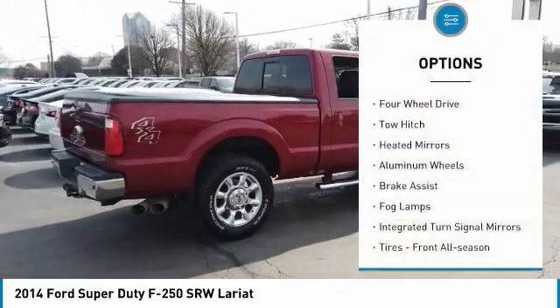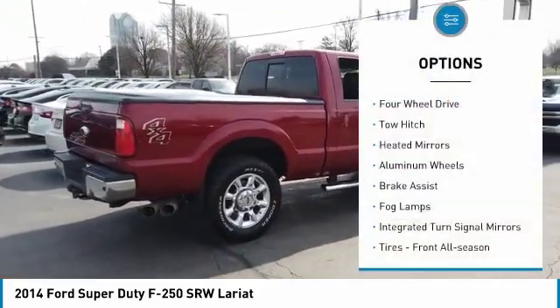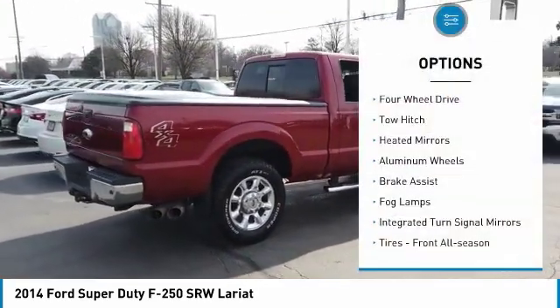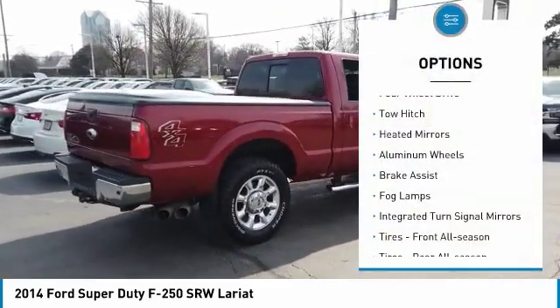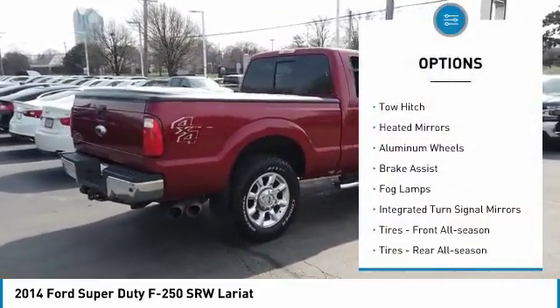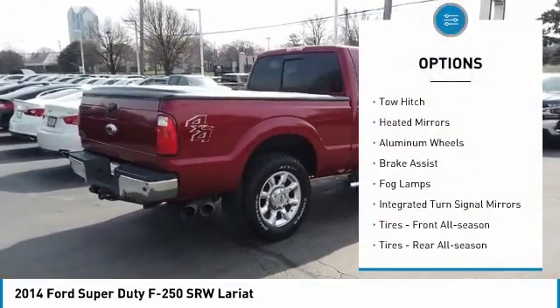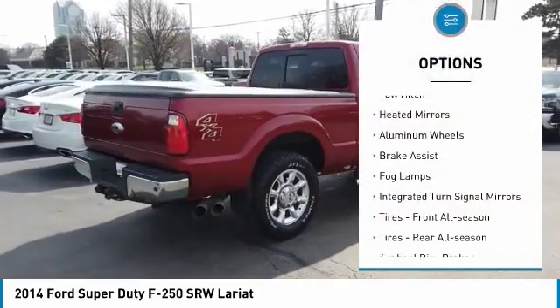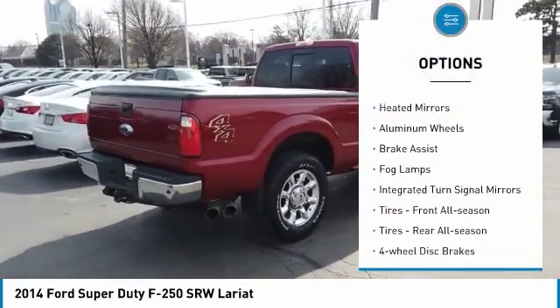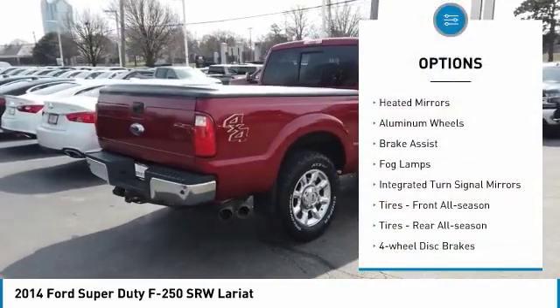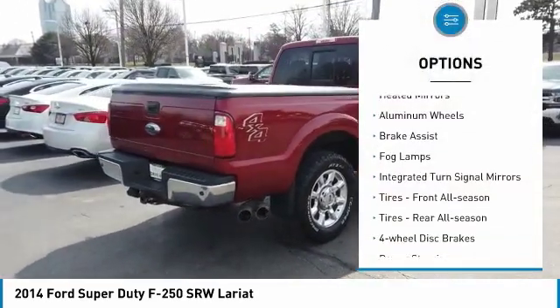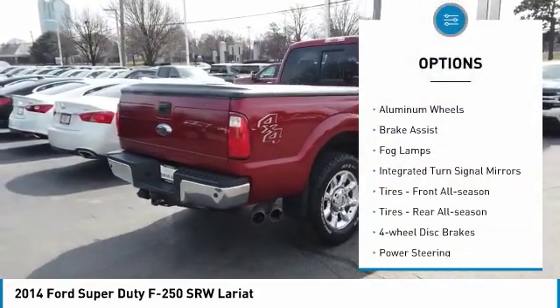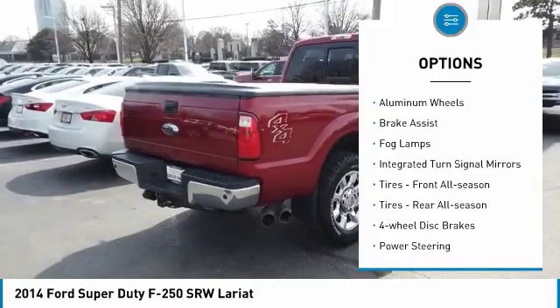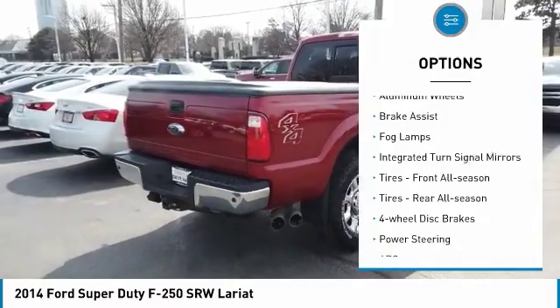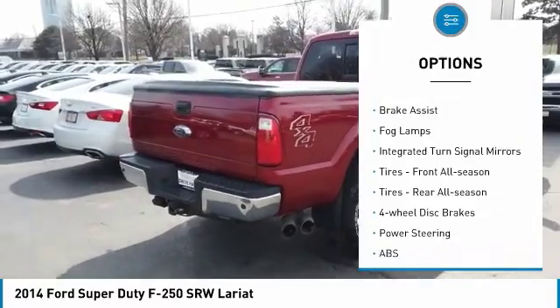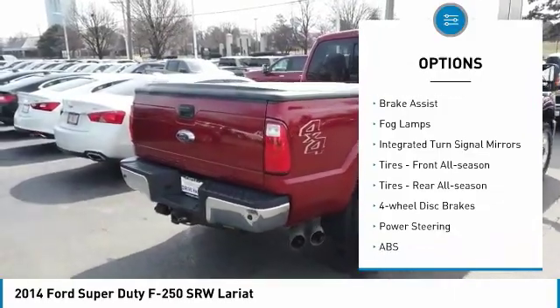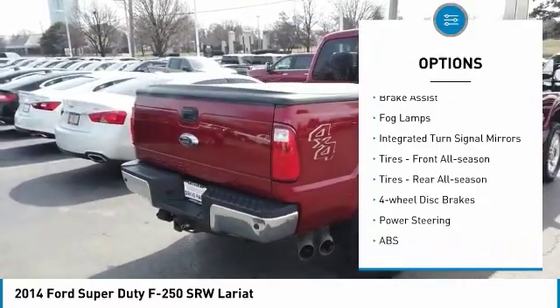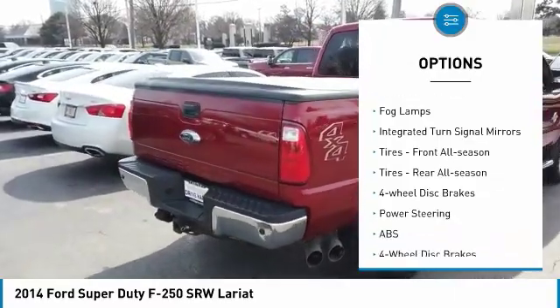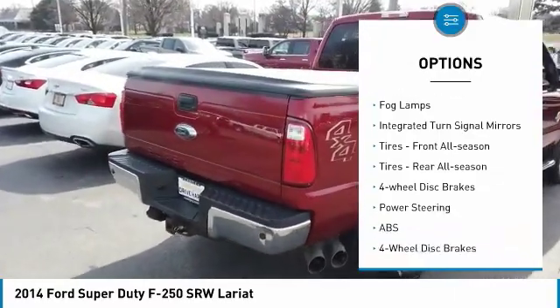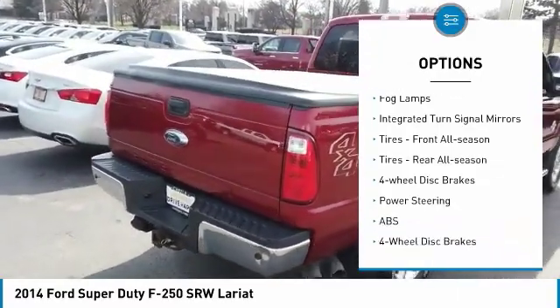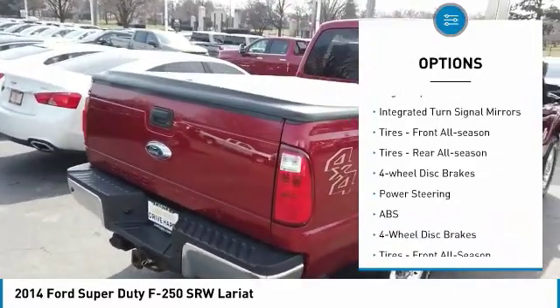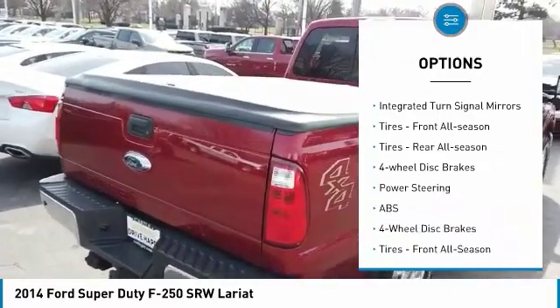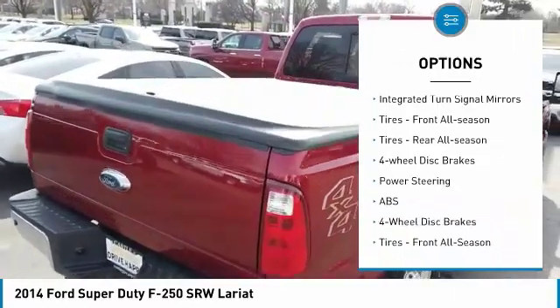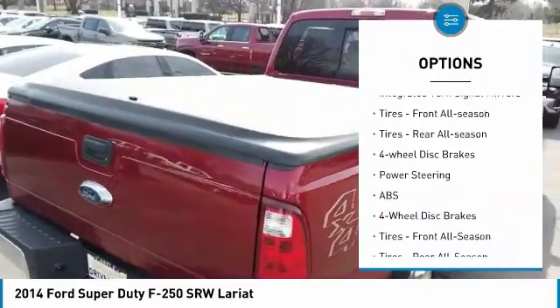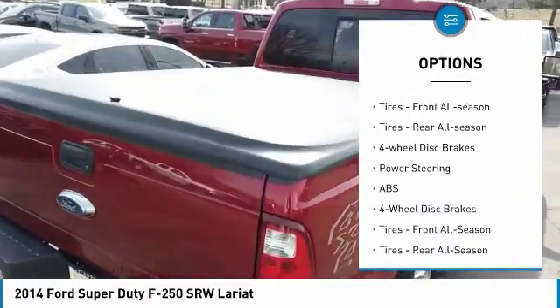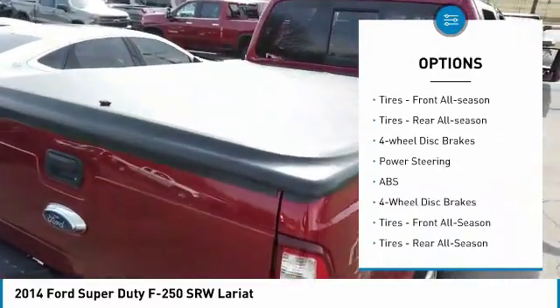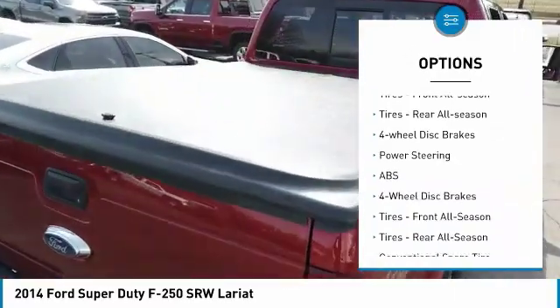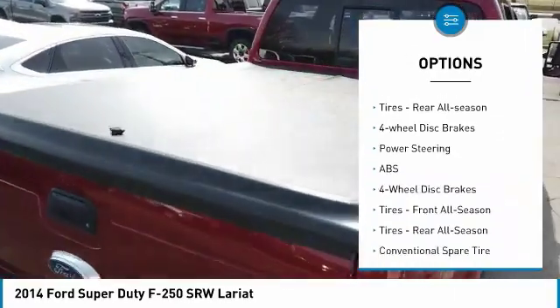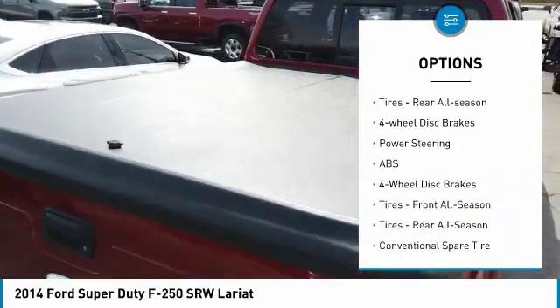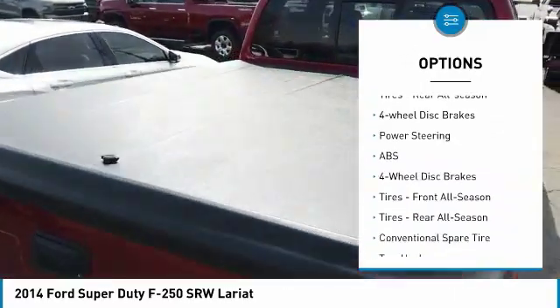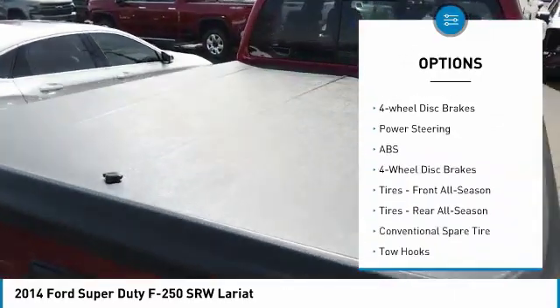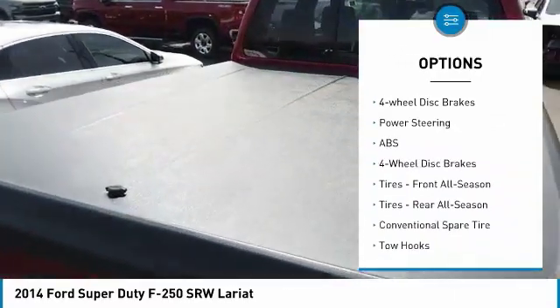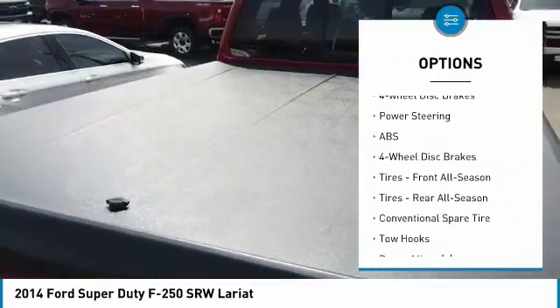Four-wheel drive. Tow hitch. Heated mirrors. Aluminum wheels. Brake assist. Fog lamps. Integrated turn signal mirrors.